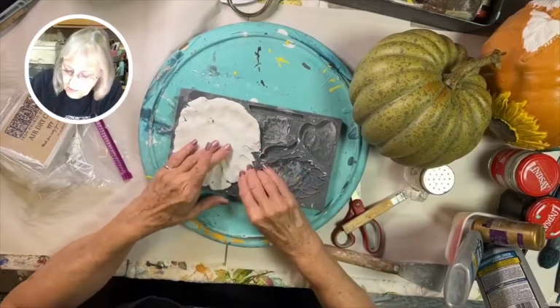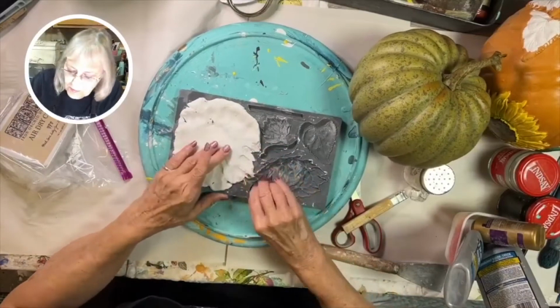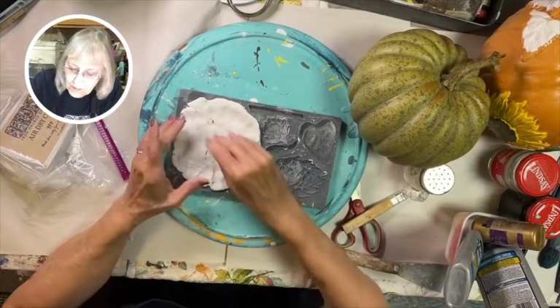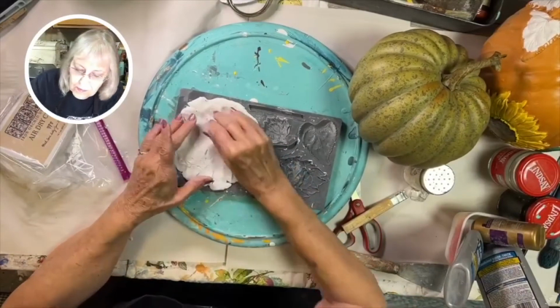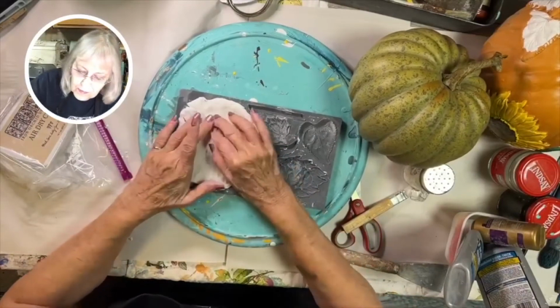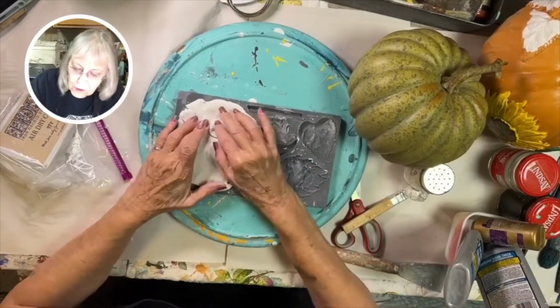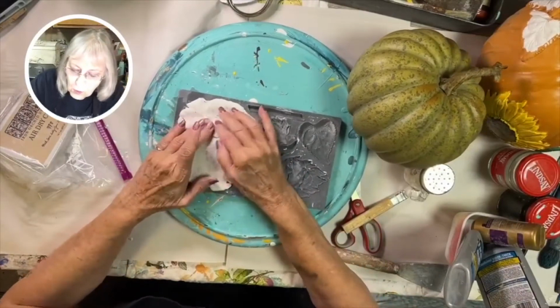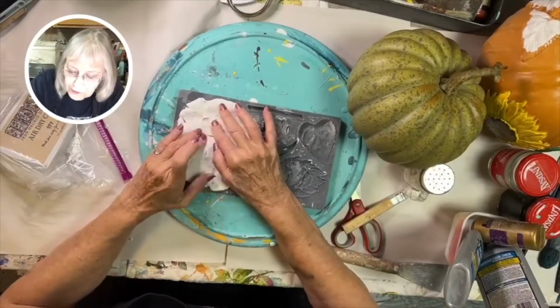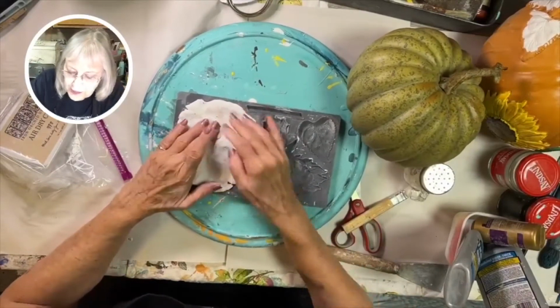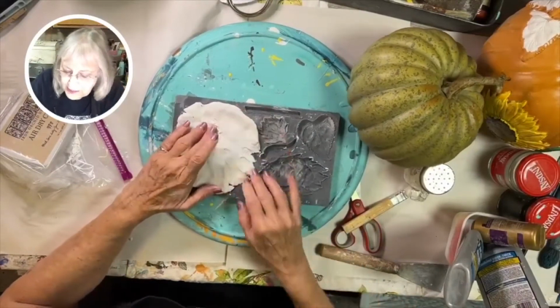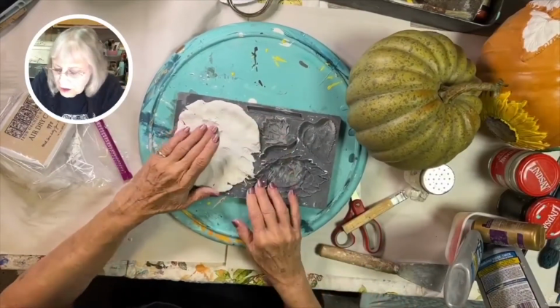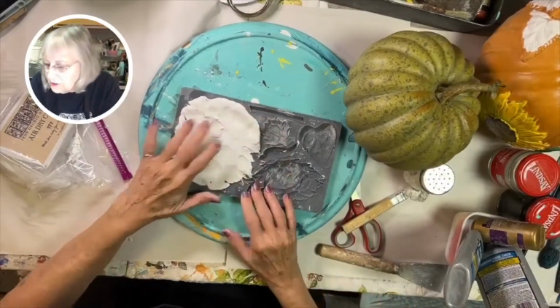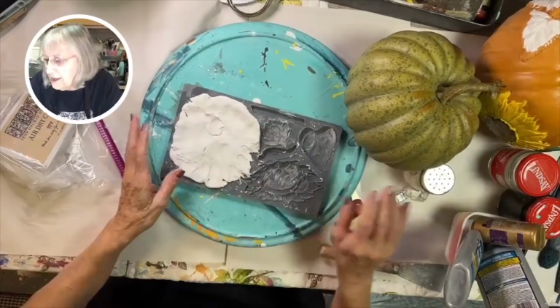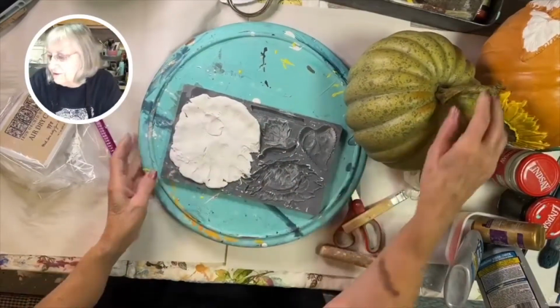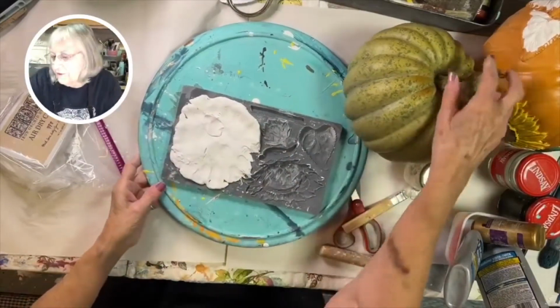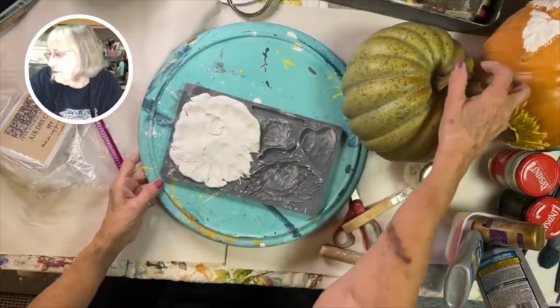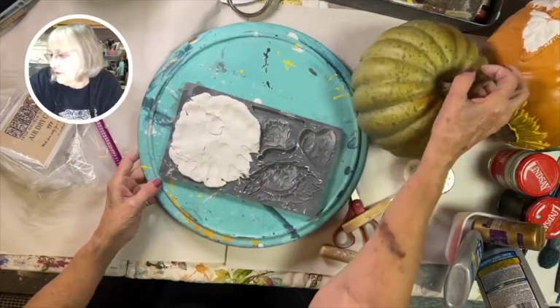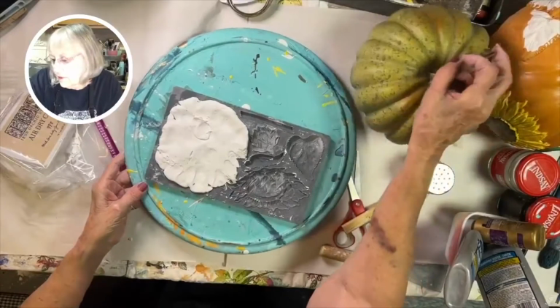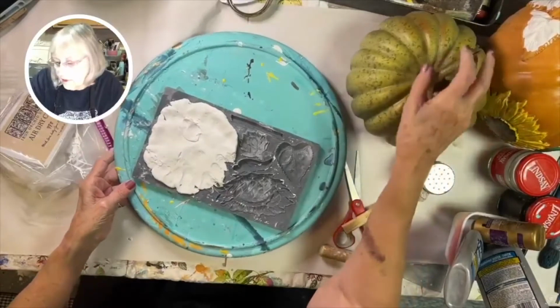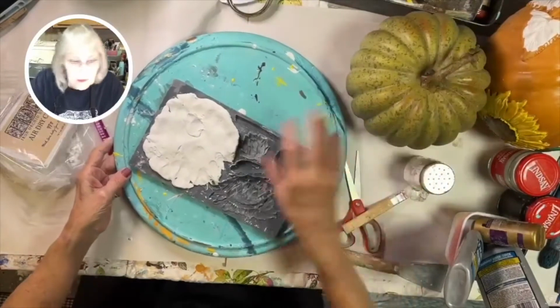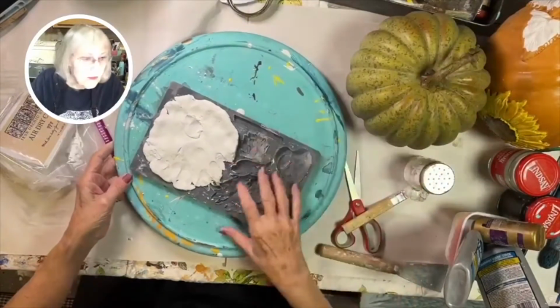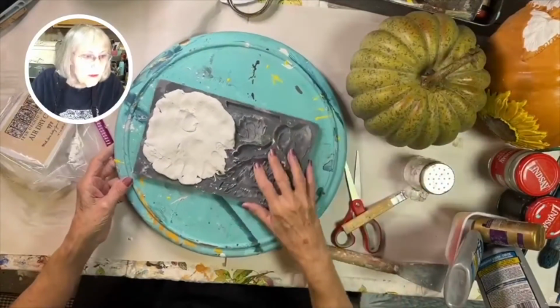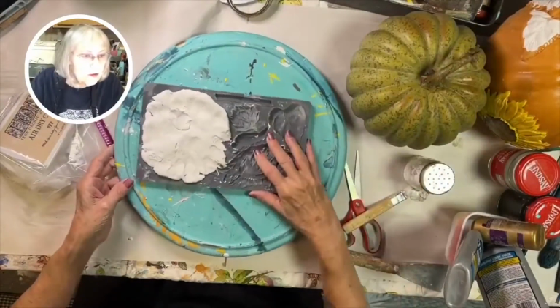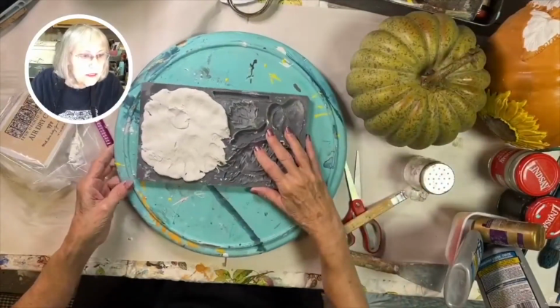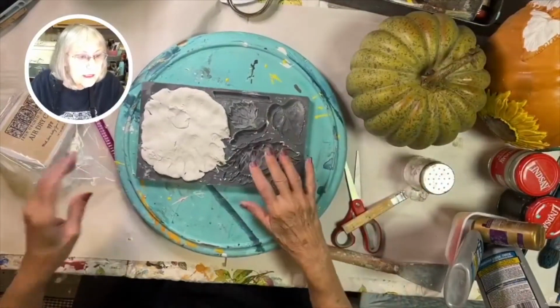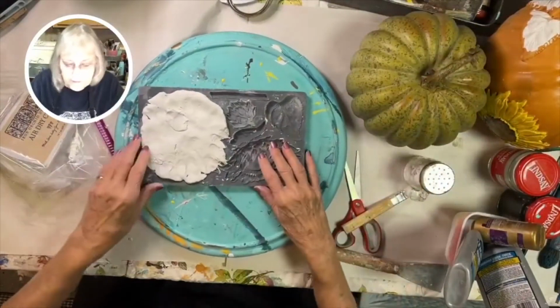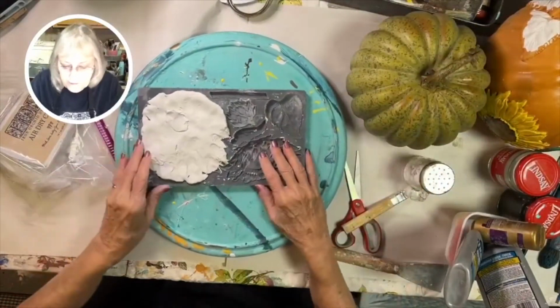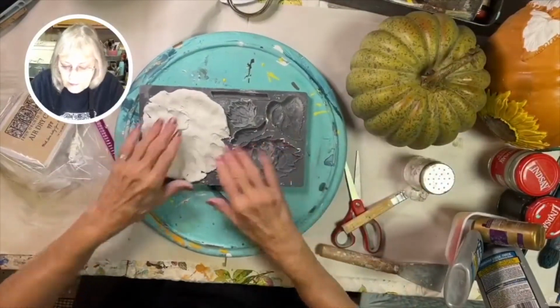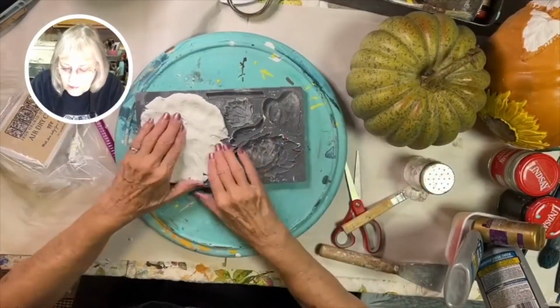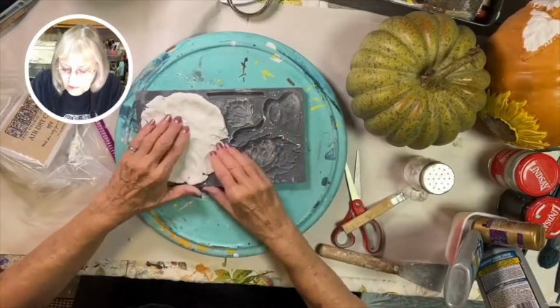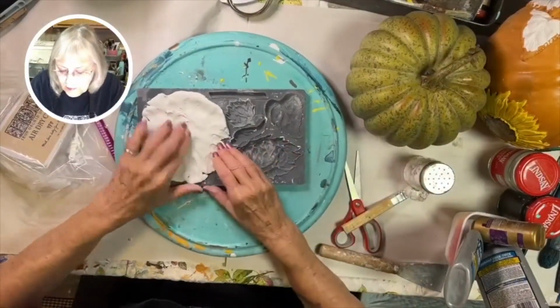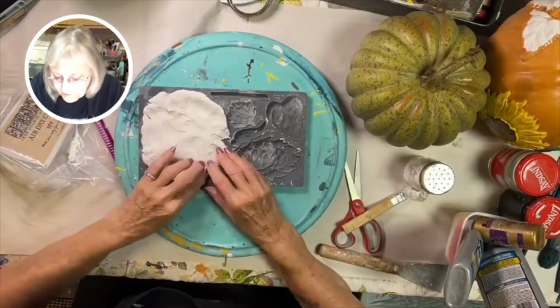I like to start by taking the excess off my fingers. The IOD molds have a micro rim which makes it a lot easier to get a nice sharp edge.